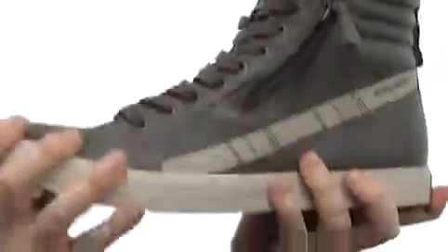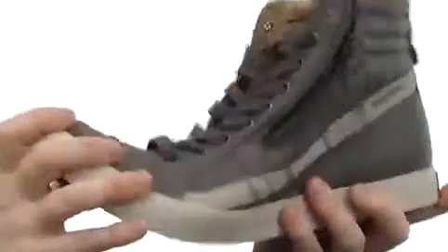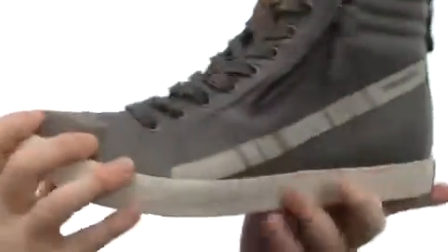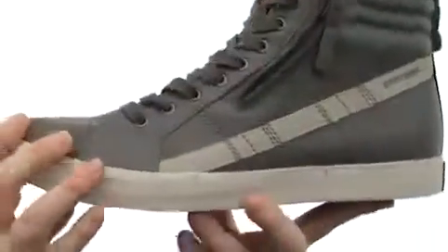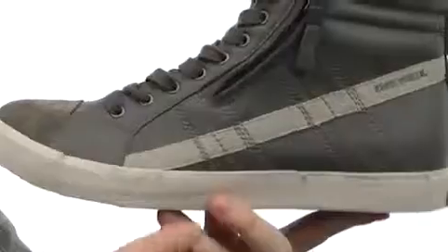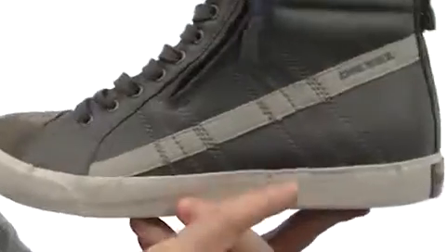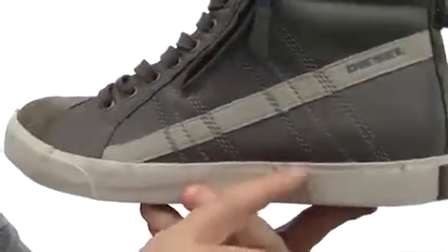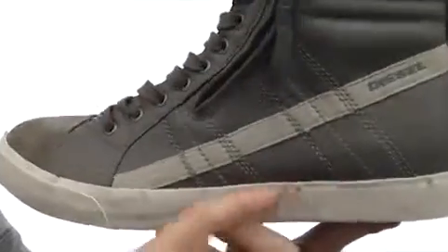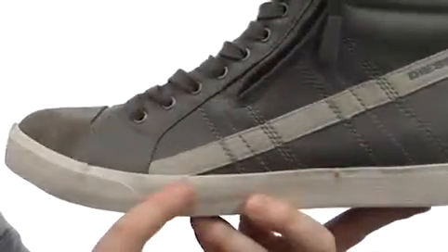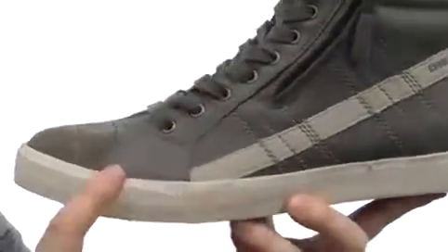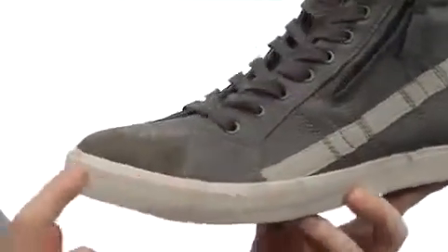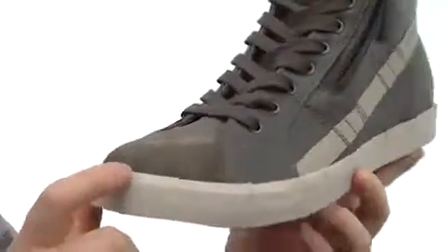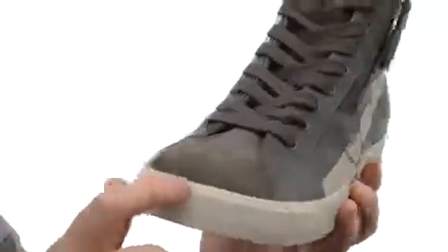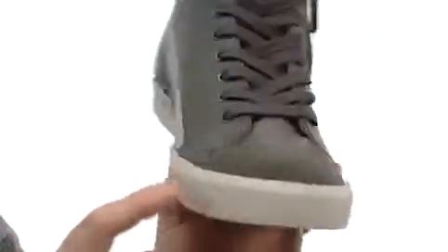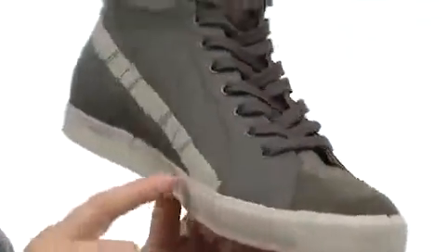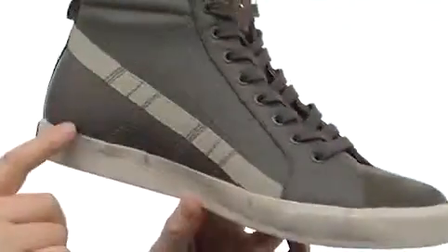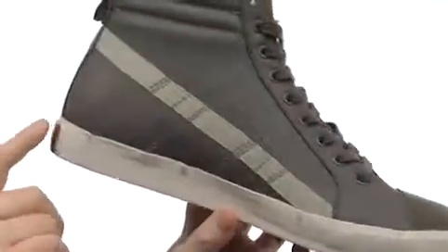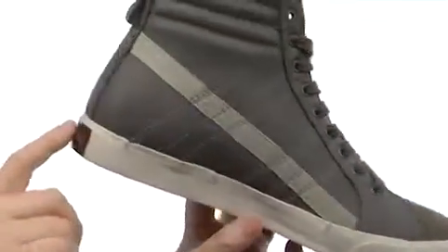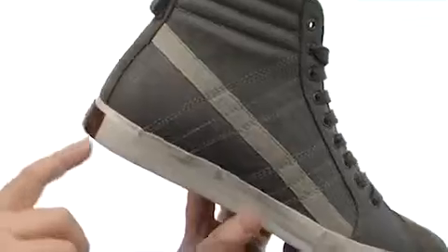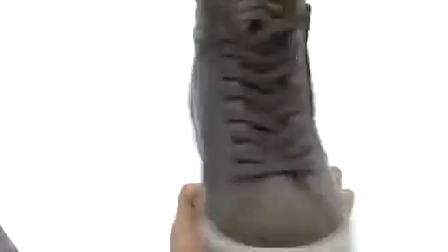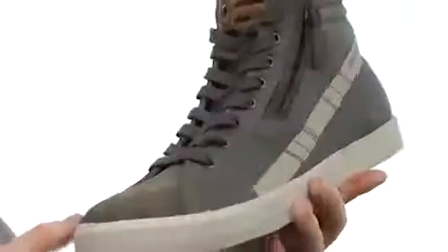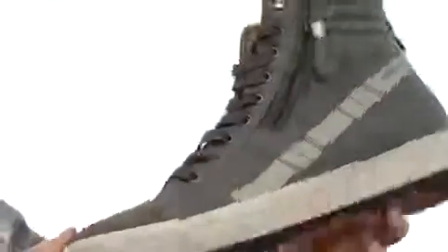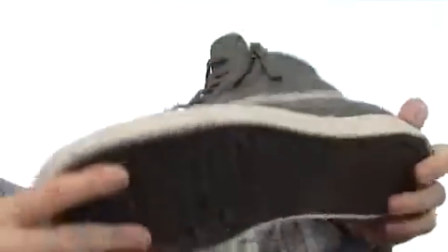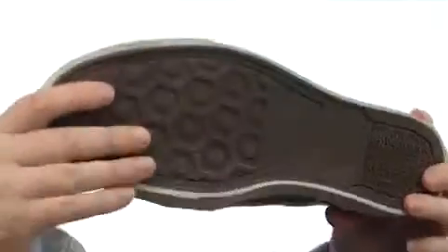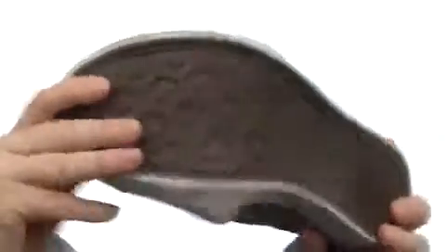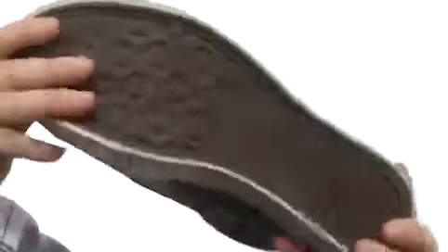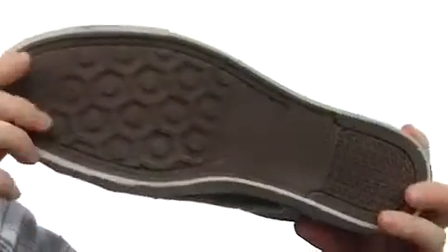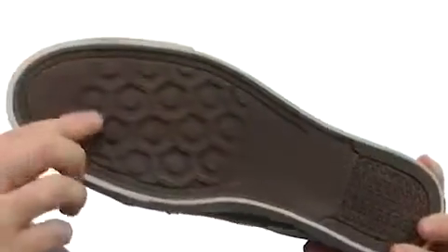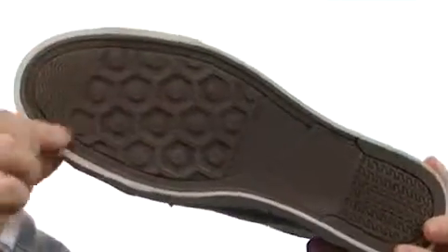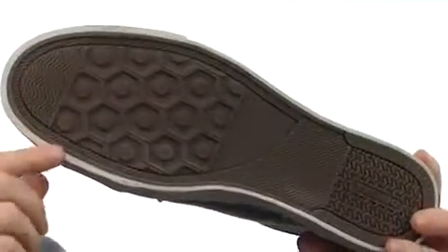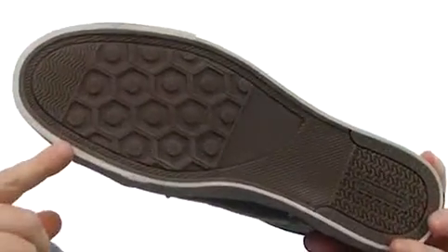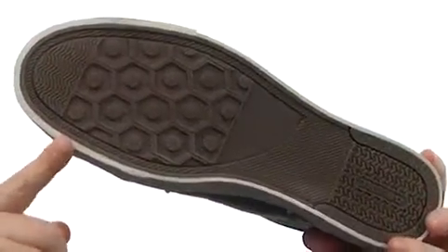You got a very flexible design. The cool thing about this midsole is it's got these little pinched areas all the way around to create kind of a cool pattern. Just adds a little bit of extra texture to it, and sticky rubber here on the outsole.